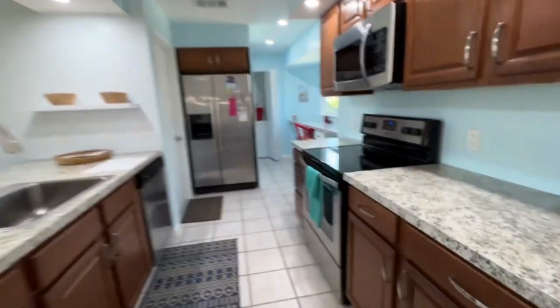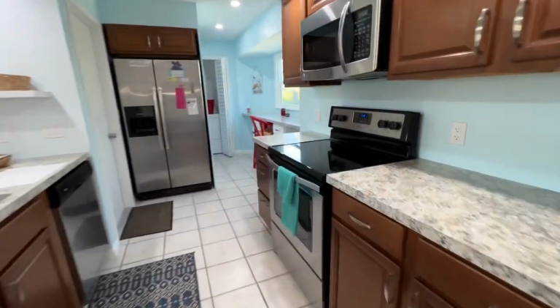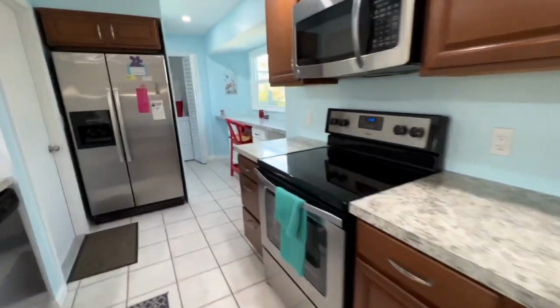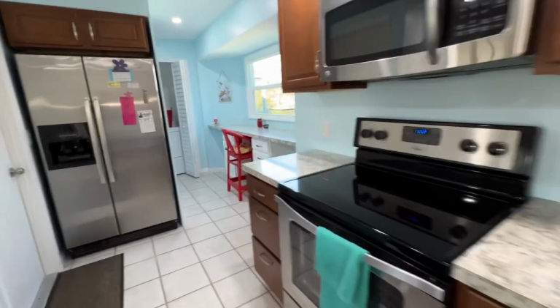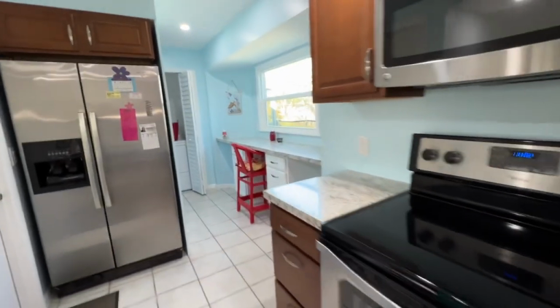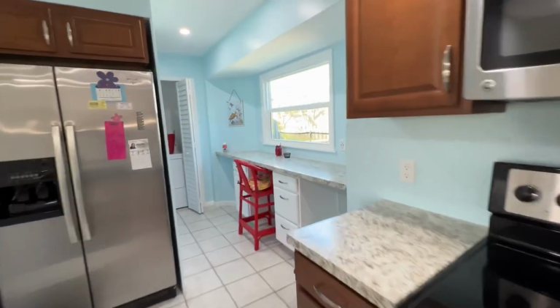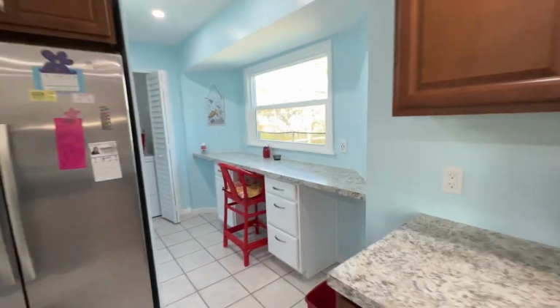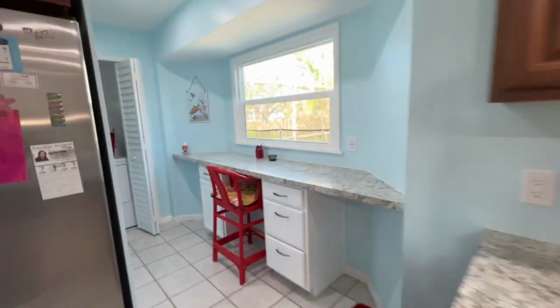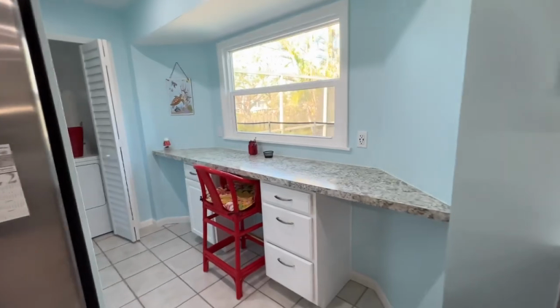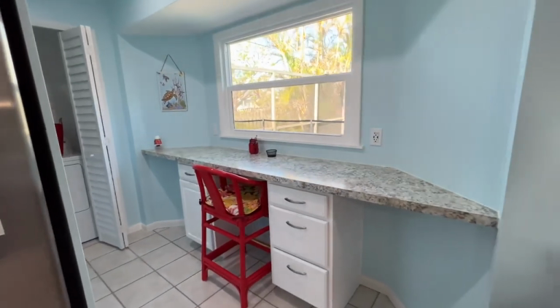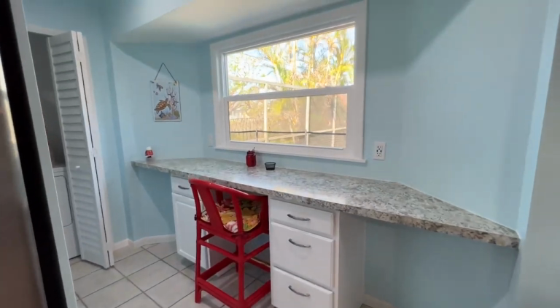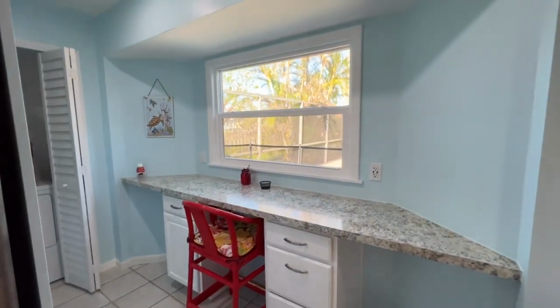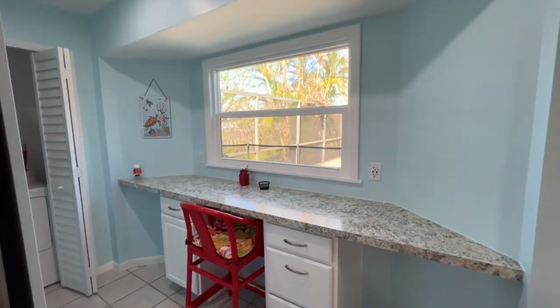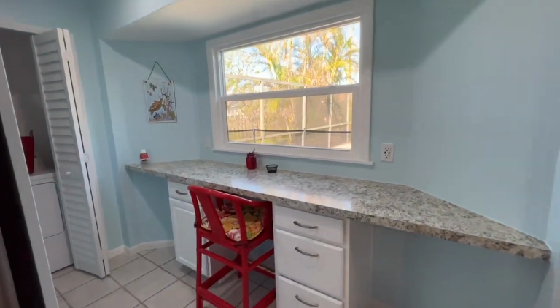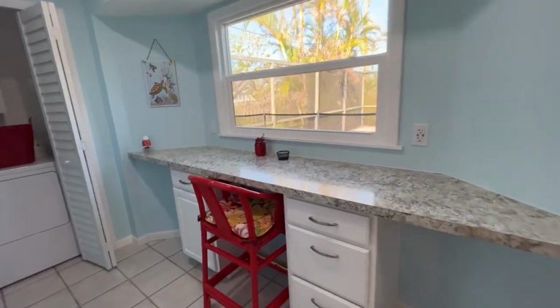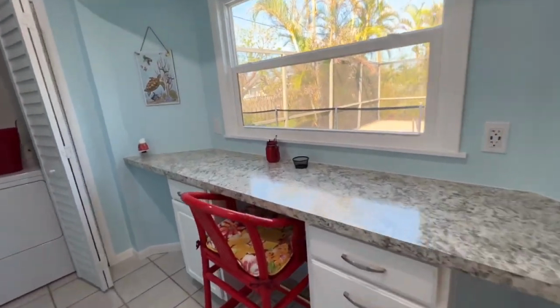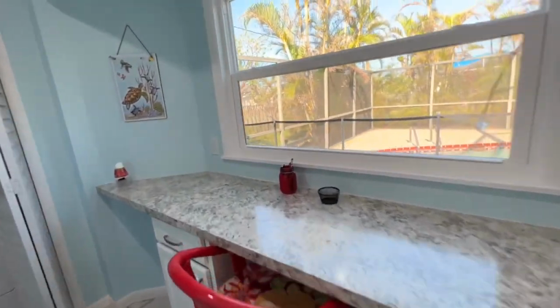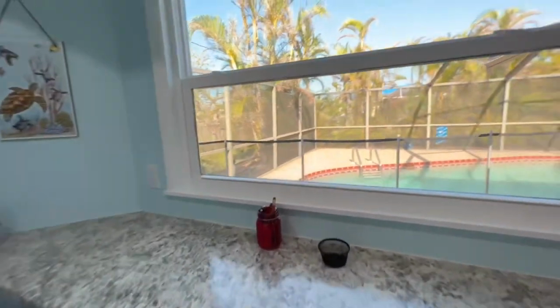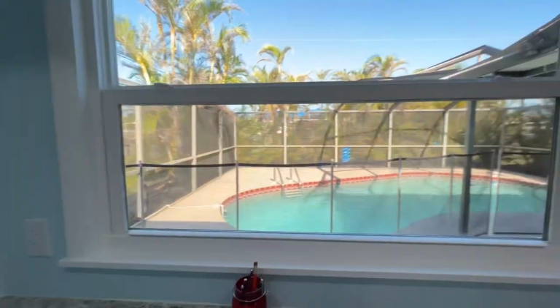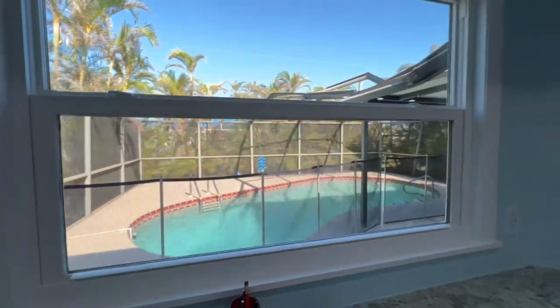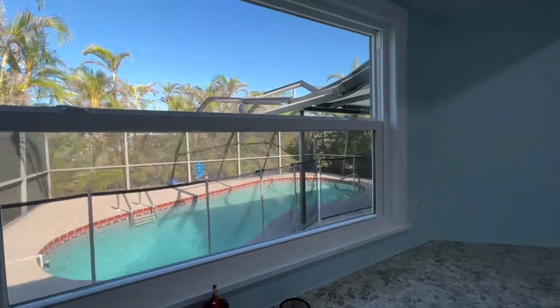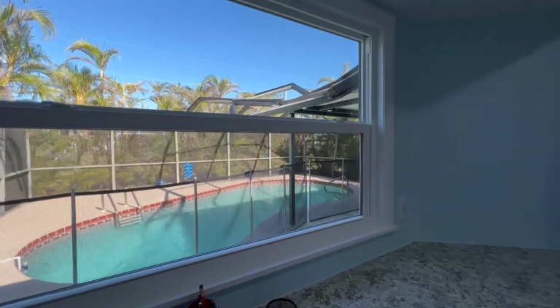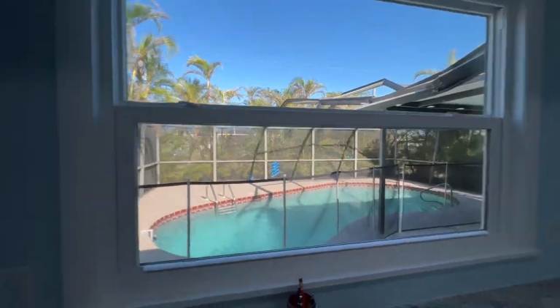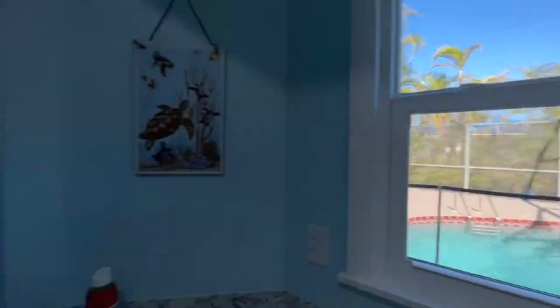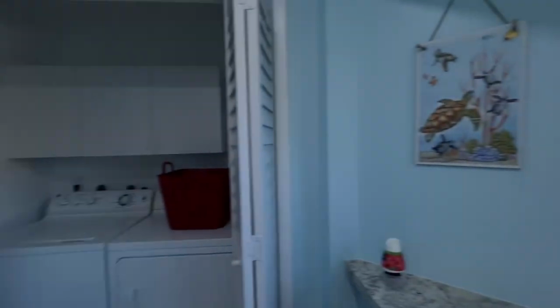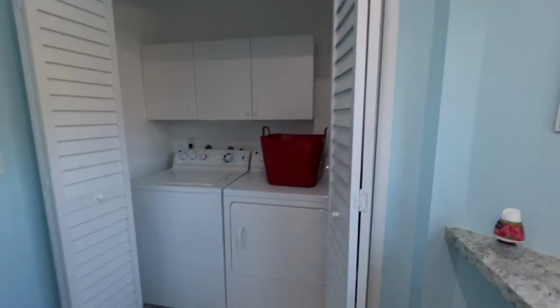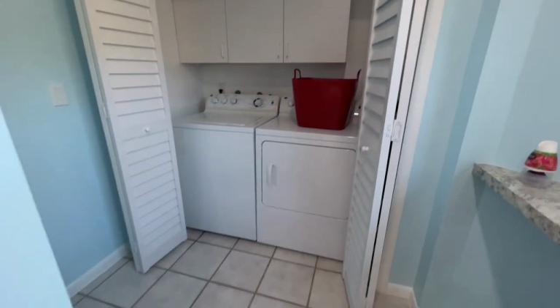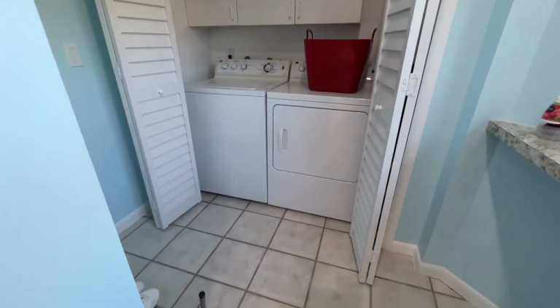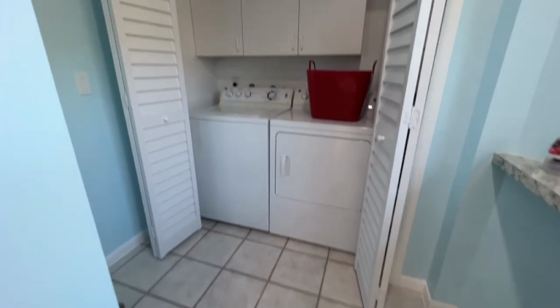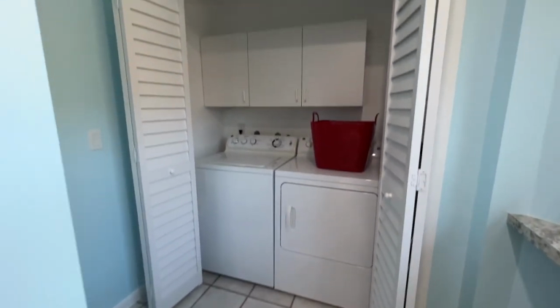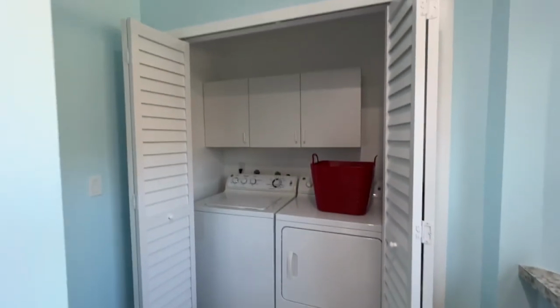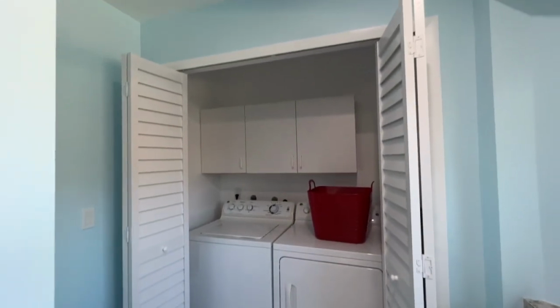It's clean, it's set up nice. This is super cute how they added this desk area here — you can work from home, it looks out onto the lanai, and then this walks back through to the laundry area.